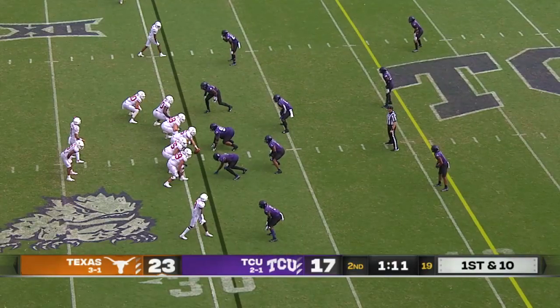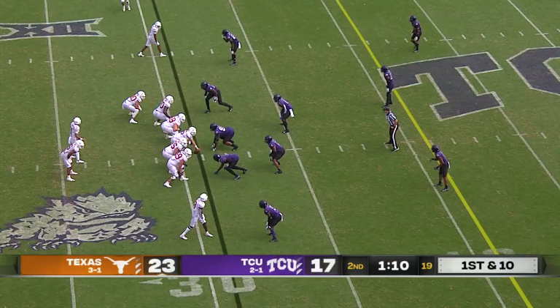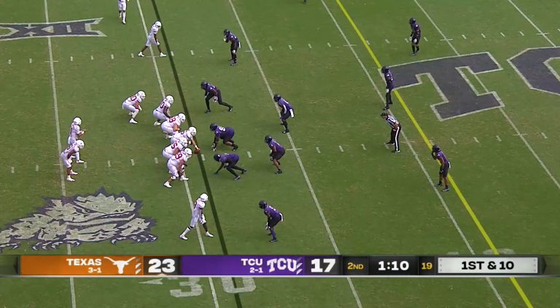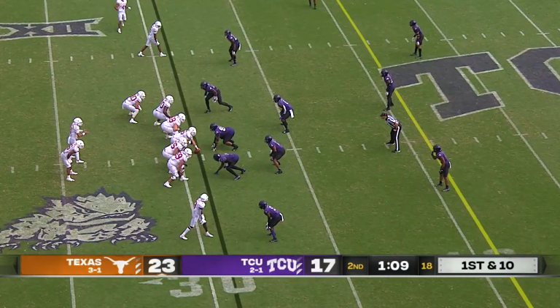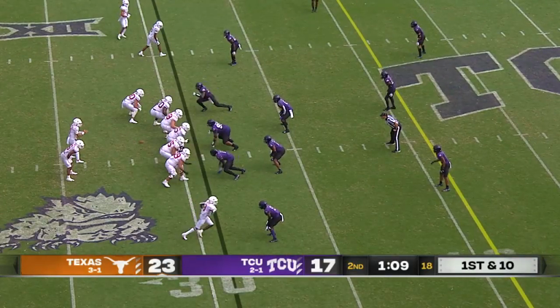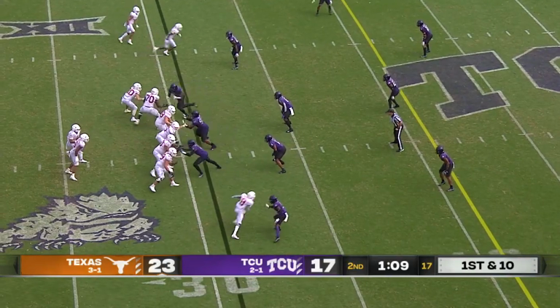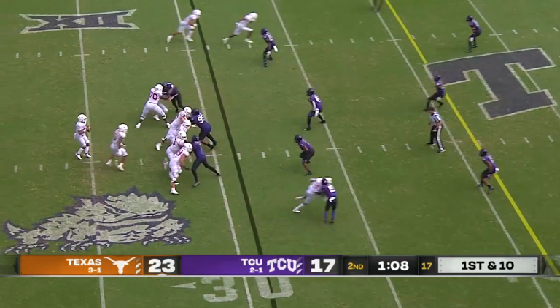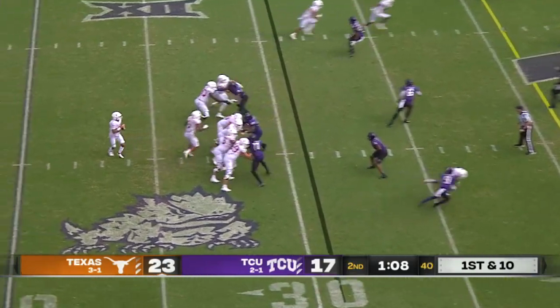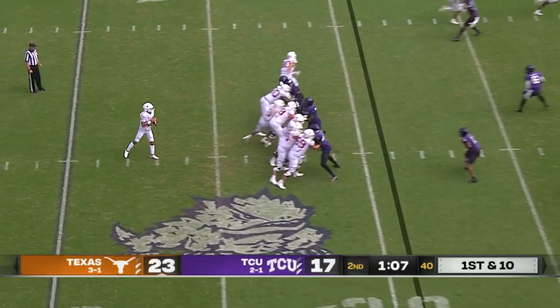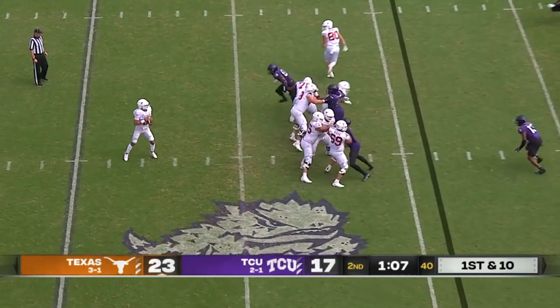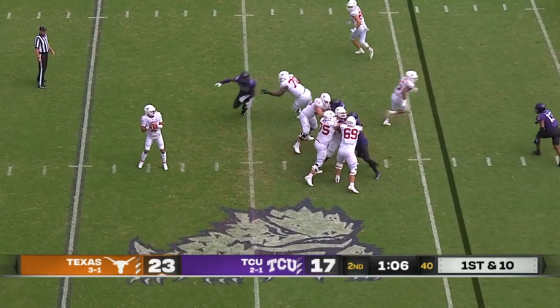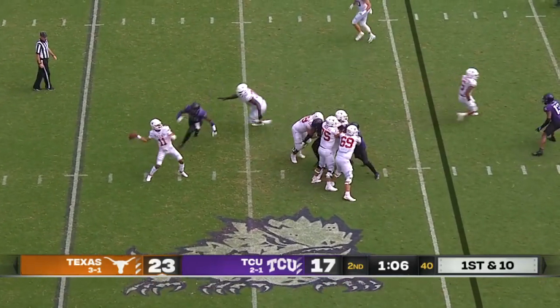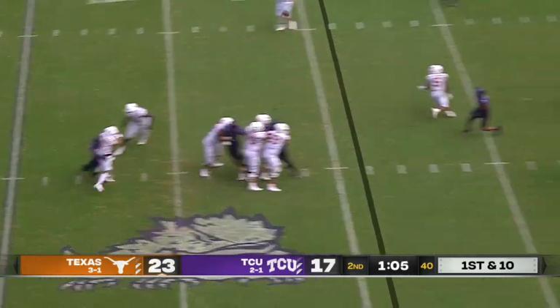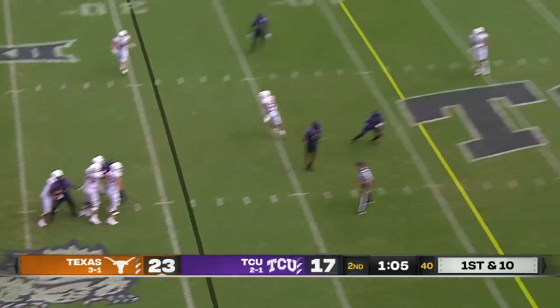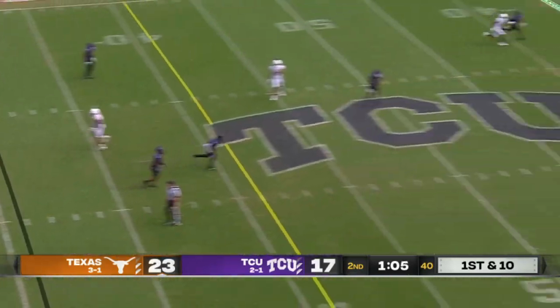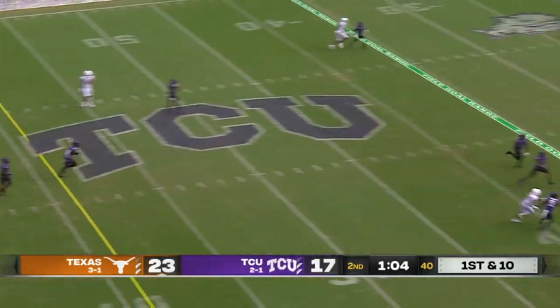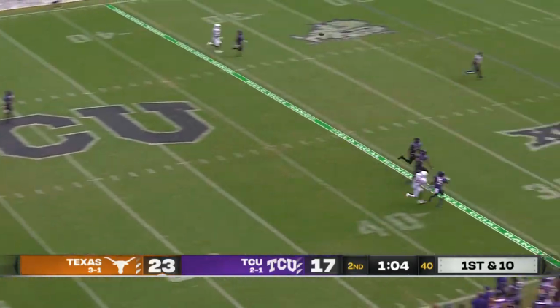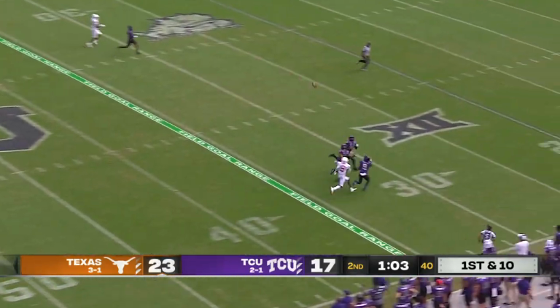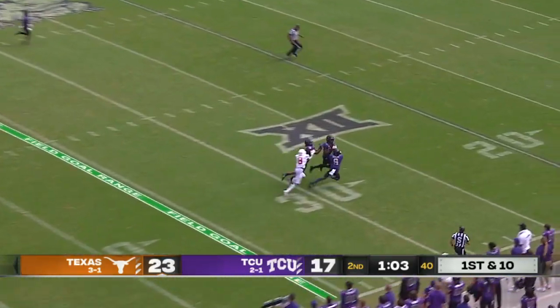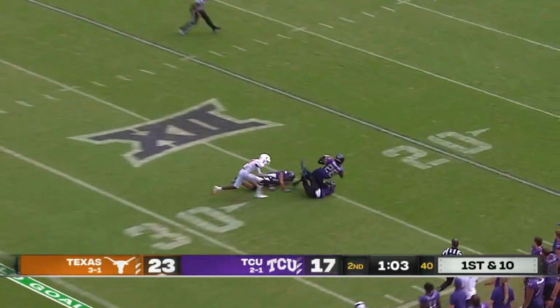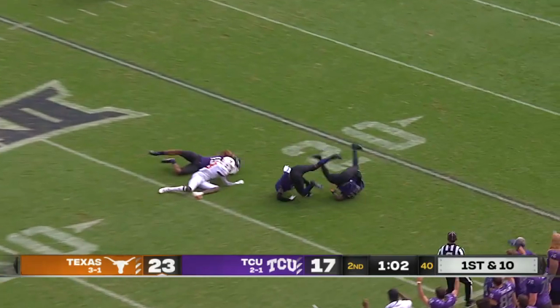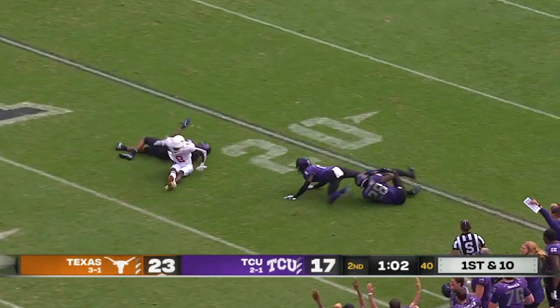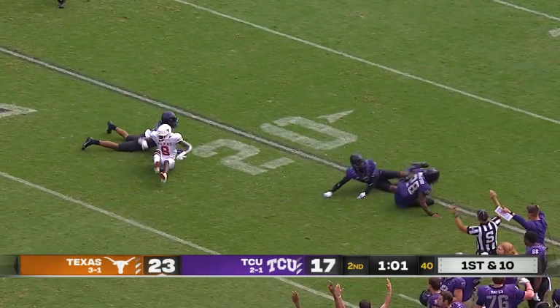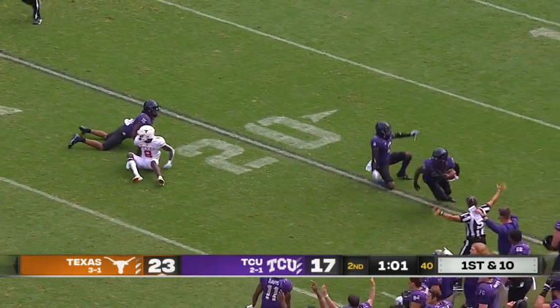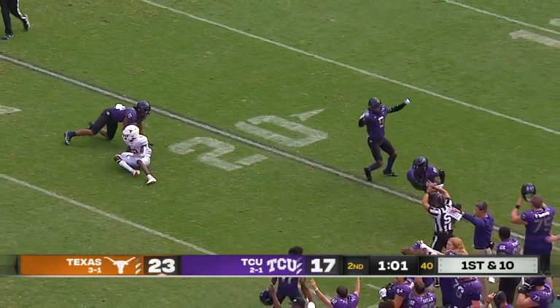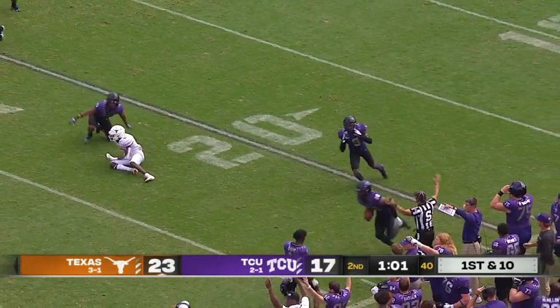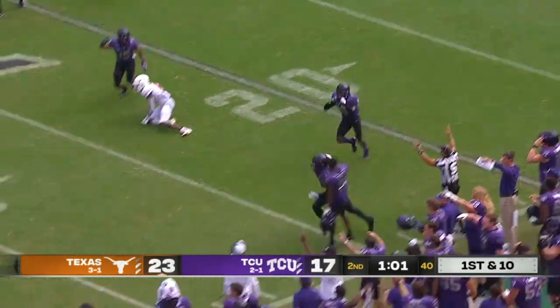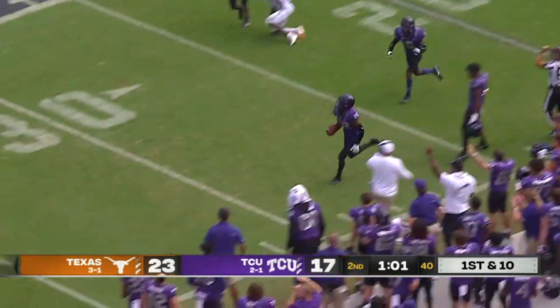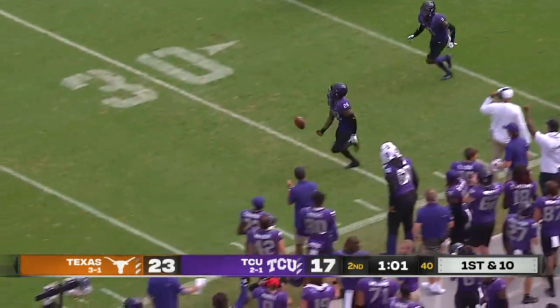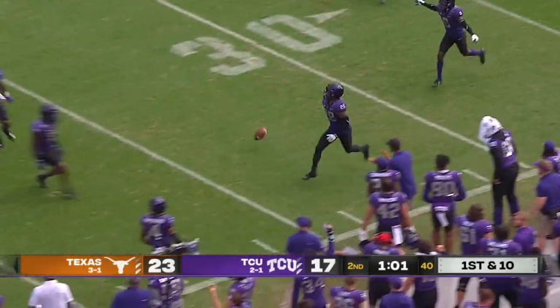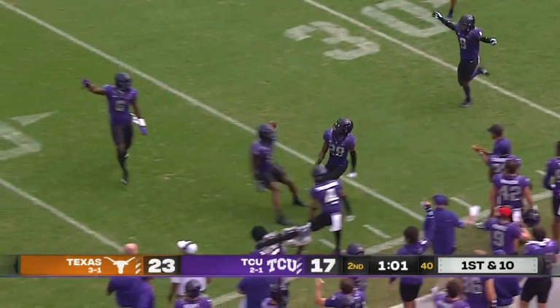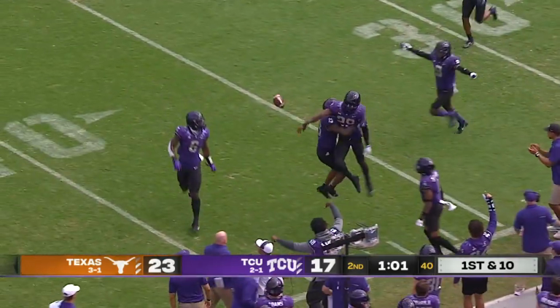So Texas with two timeouts, clock is moving. Thompson back to throw, looking deep, airing it out — triple coverage, and it's intercepted inside the 25-yard line. Bradford — I'm not sure he was down.